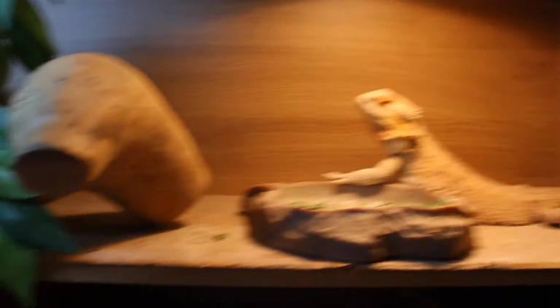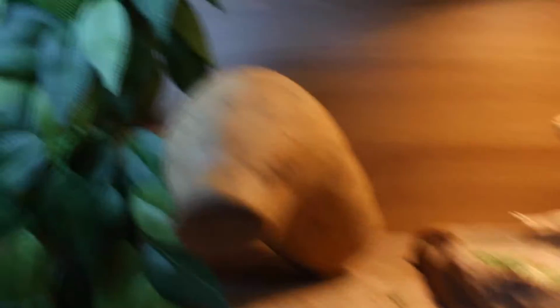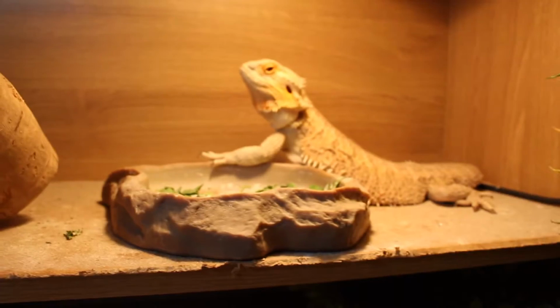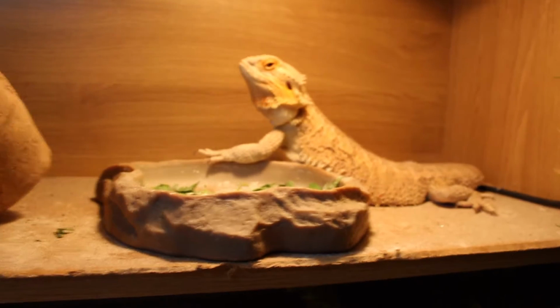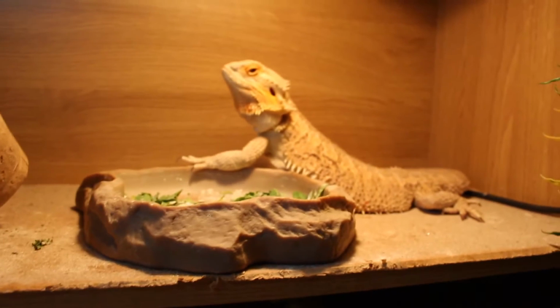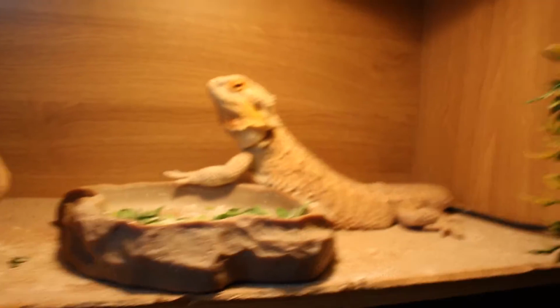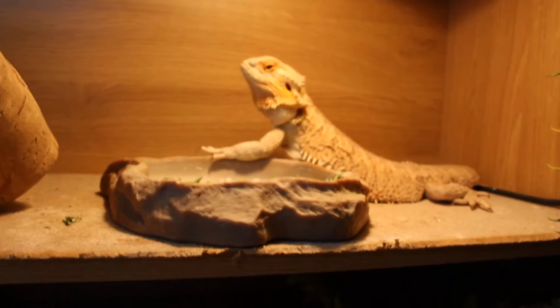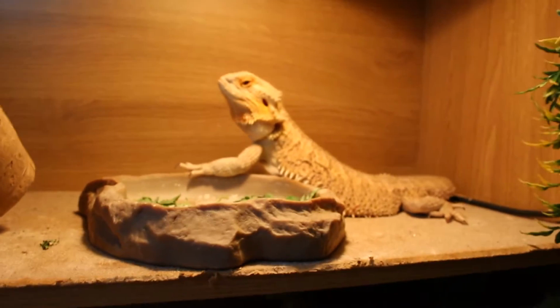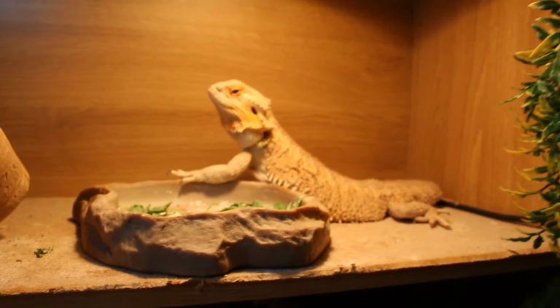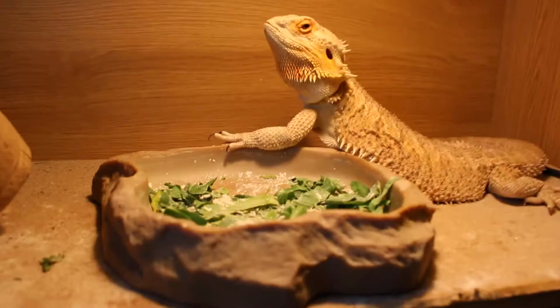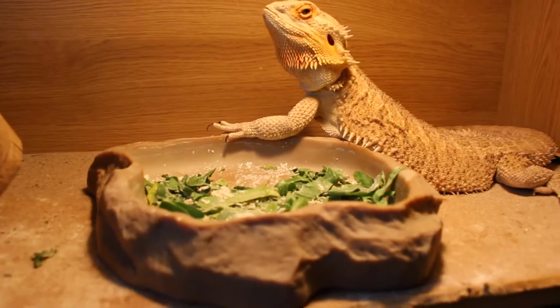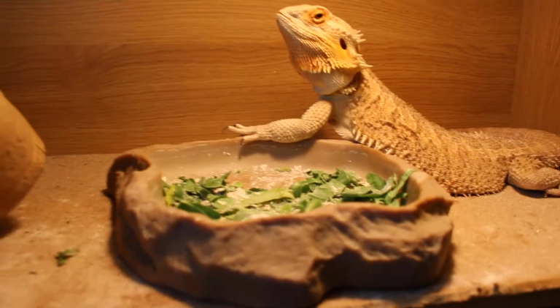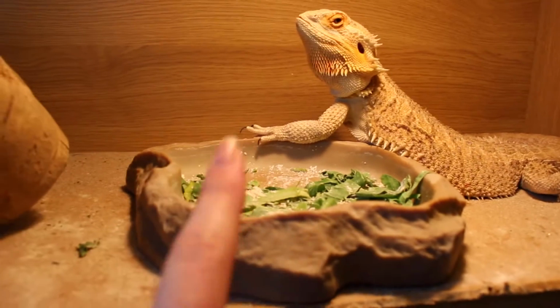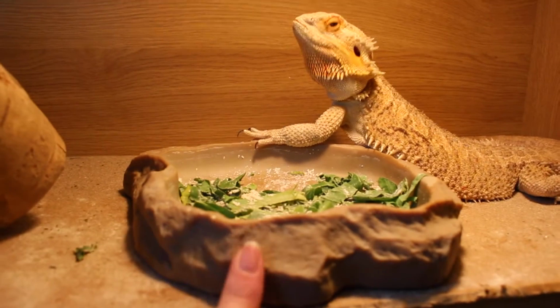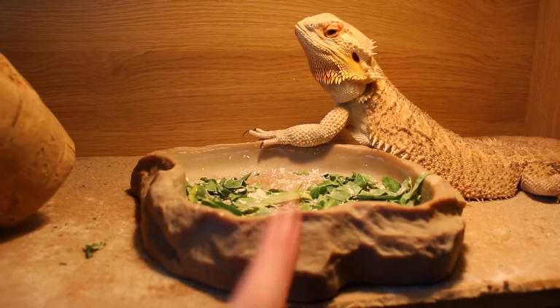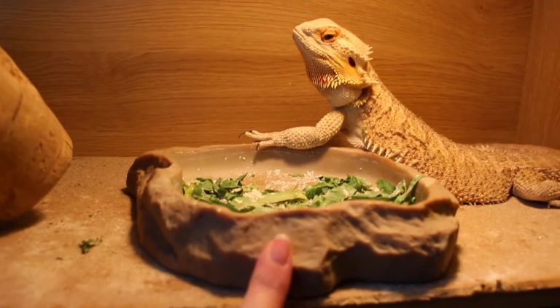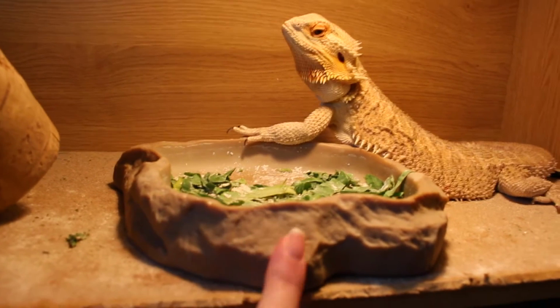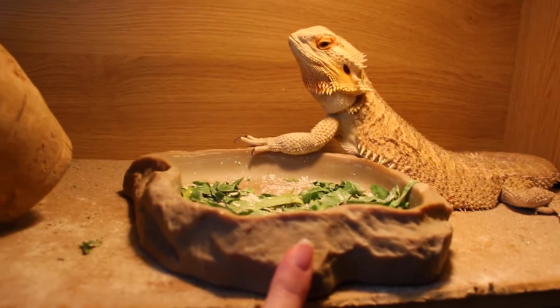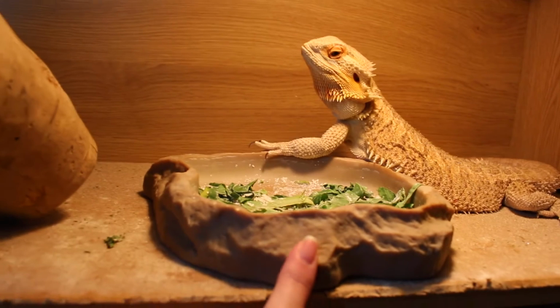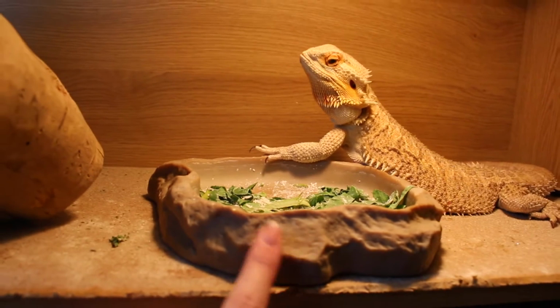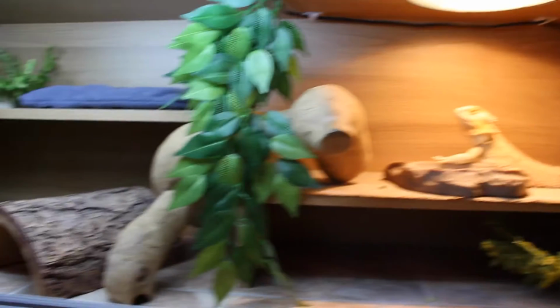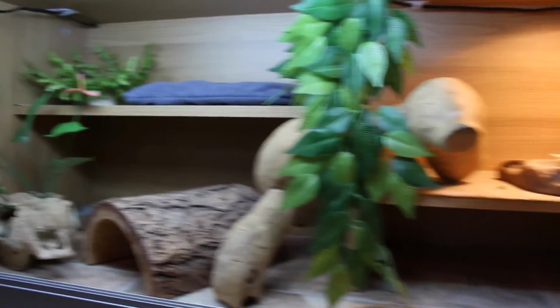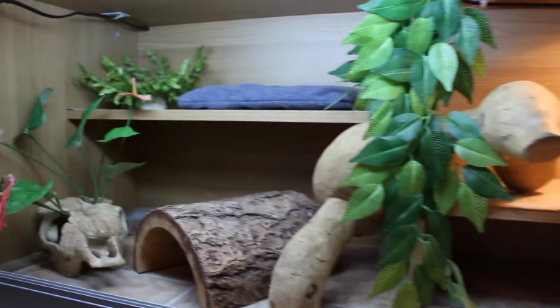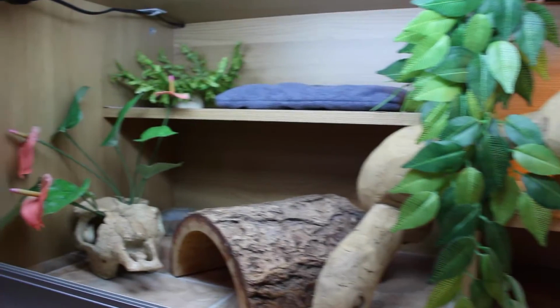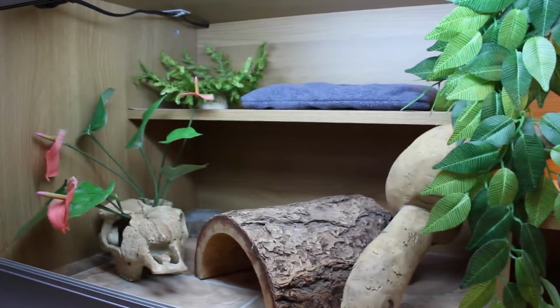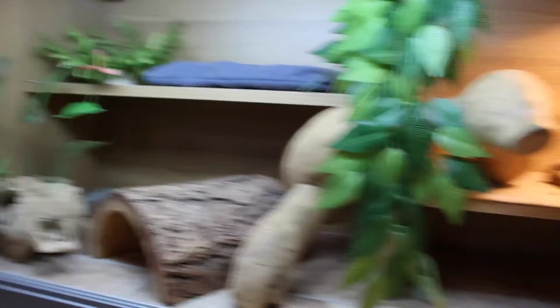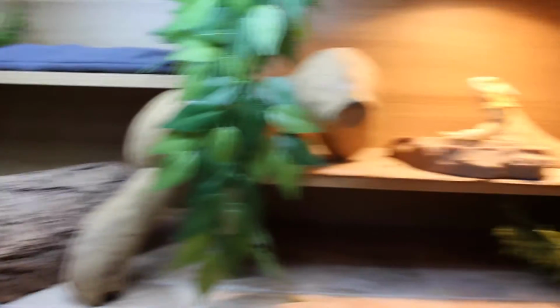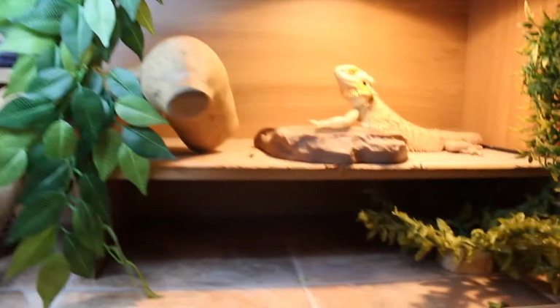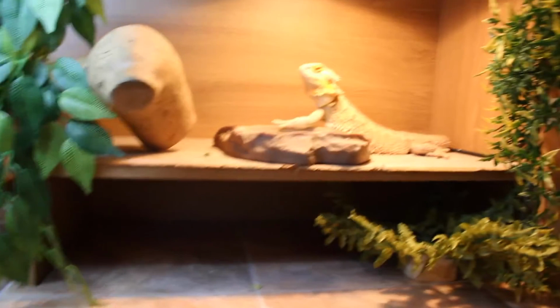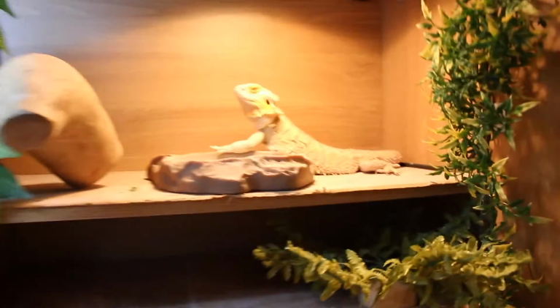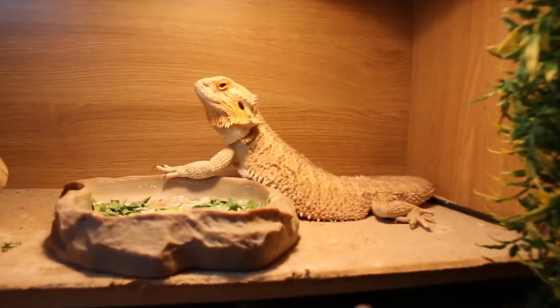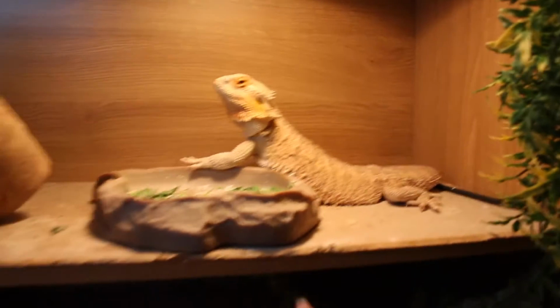I just thought I'd show you Humphrey's new vivarium setup. Her greens are in there but they're from earlier so they are a bit dried out. This is just an overview — I've taken the glass out already.